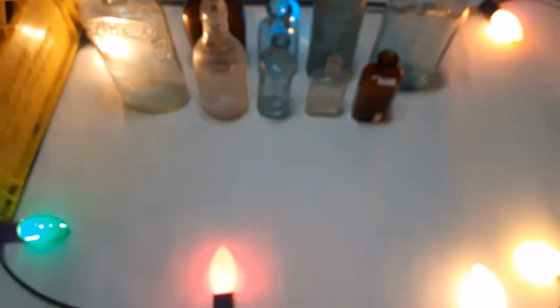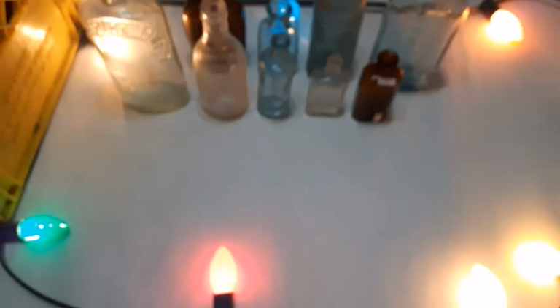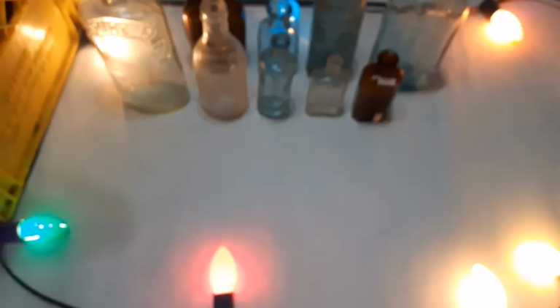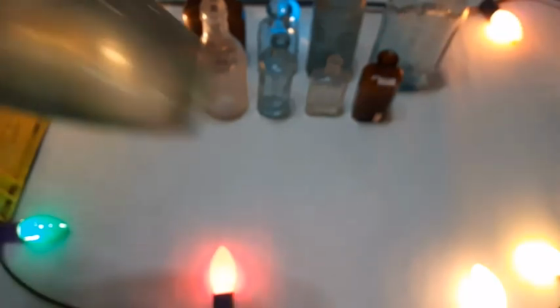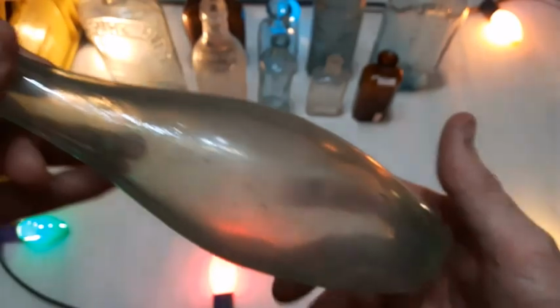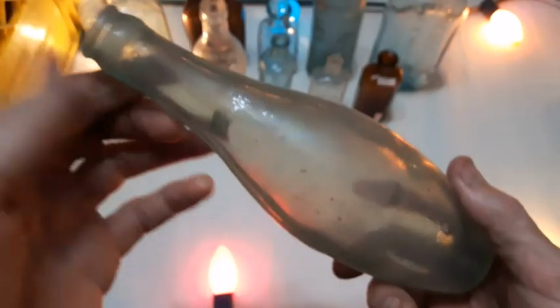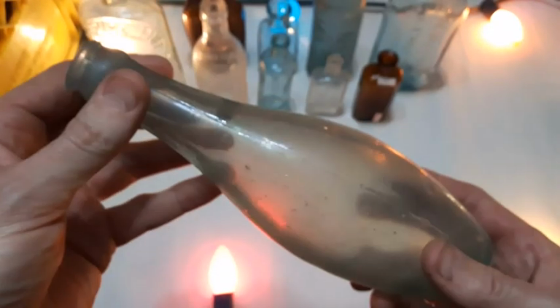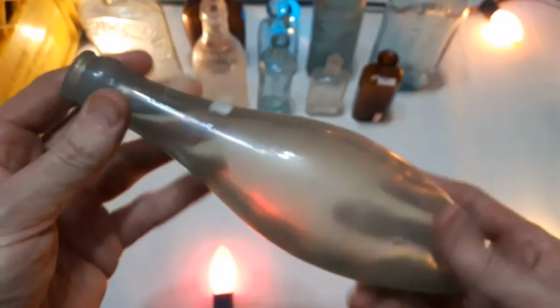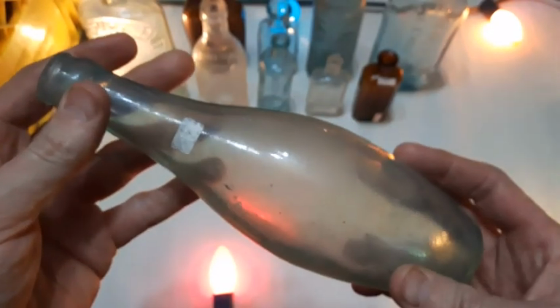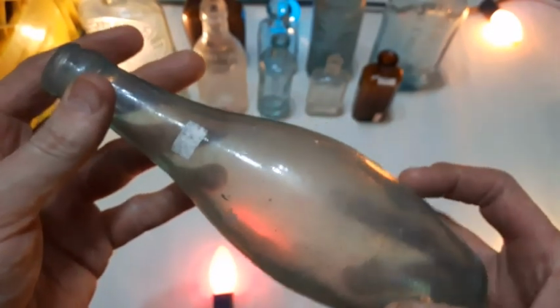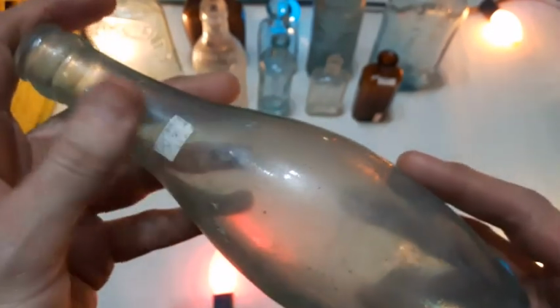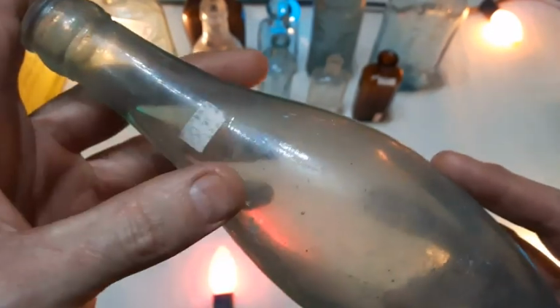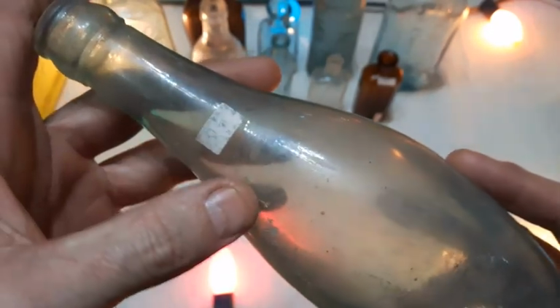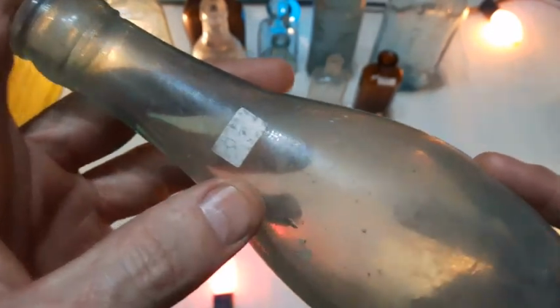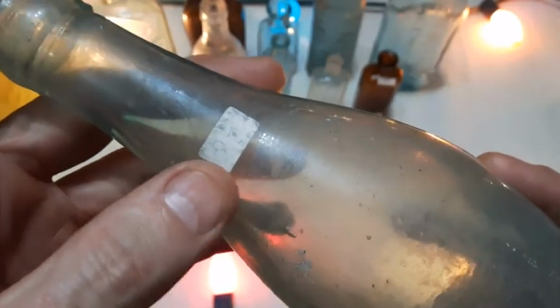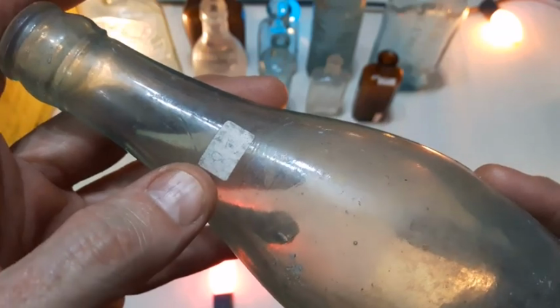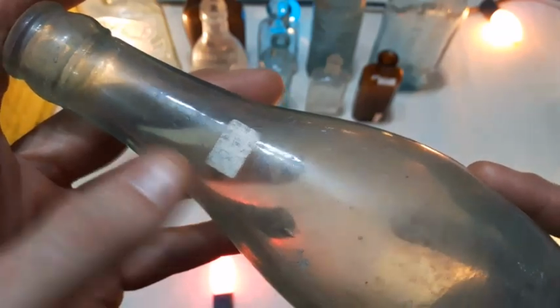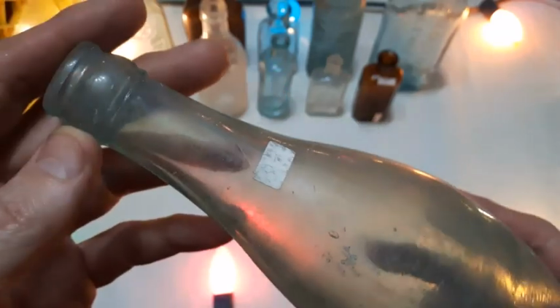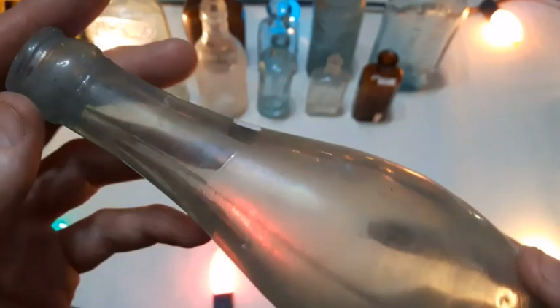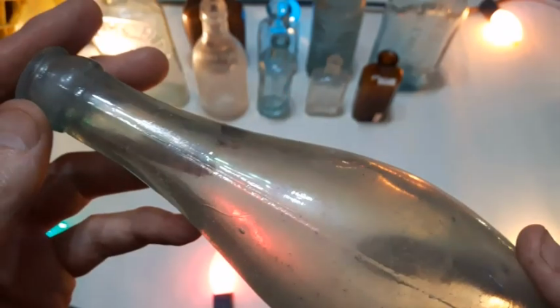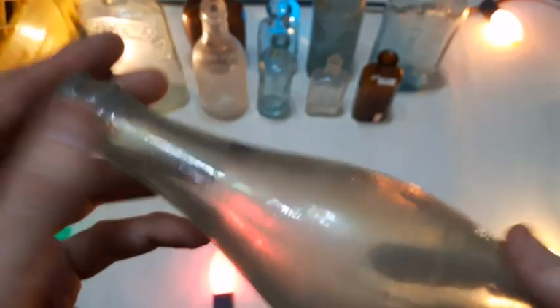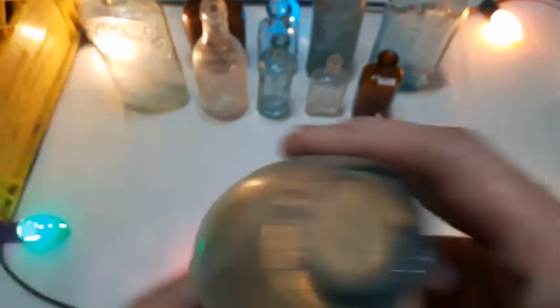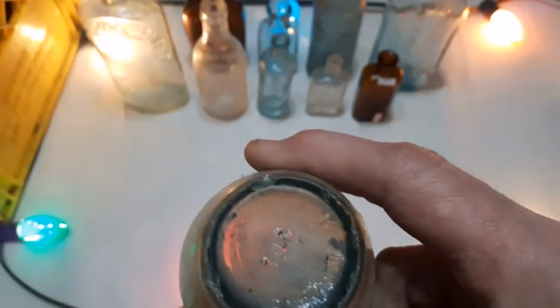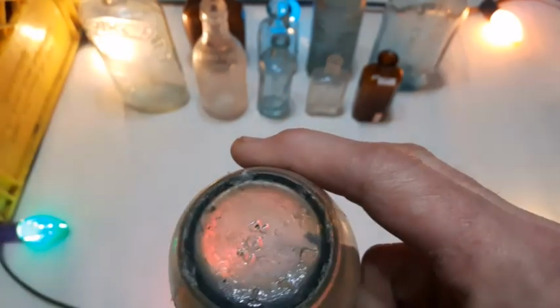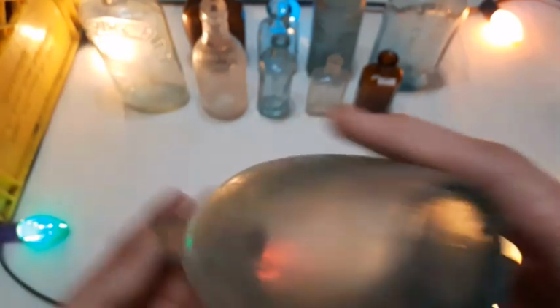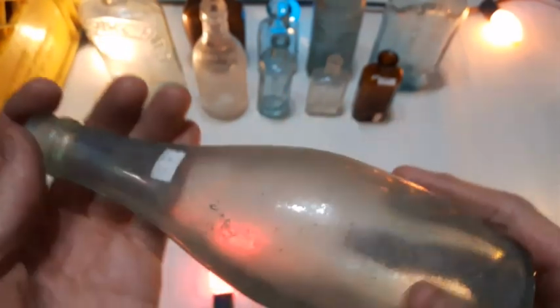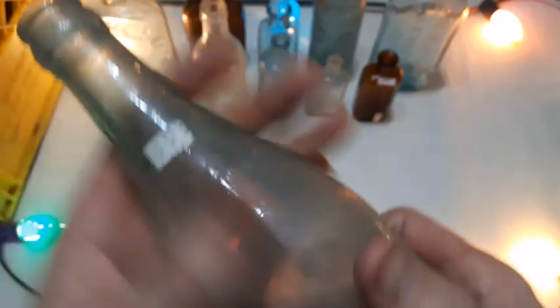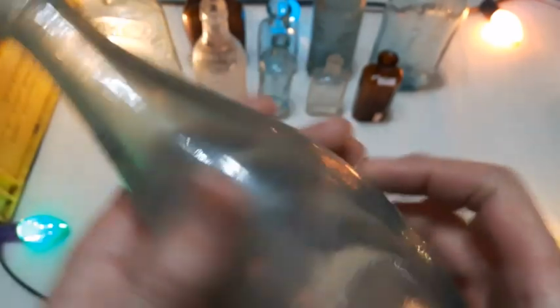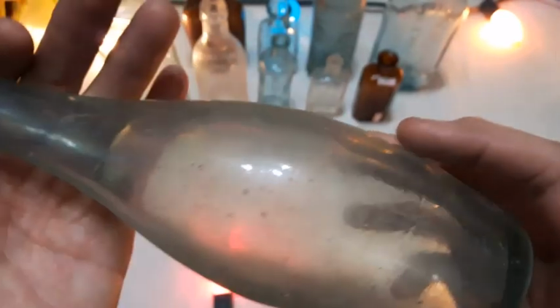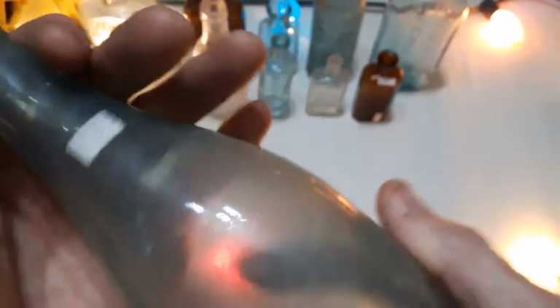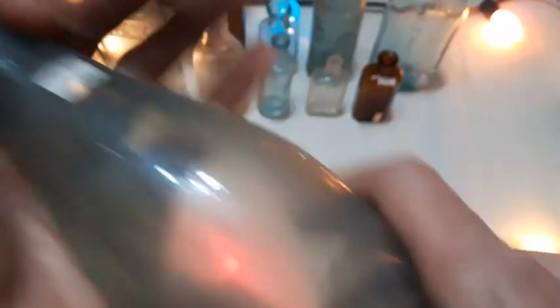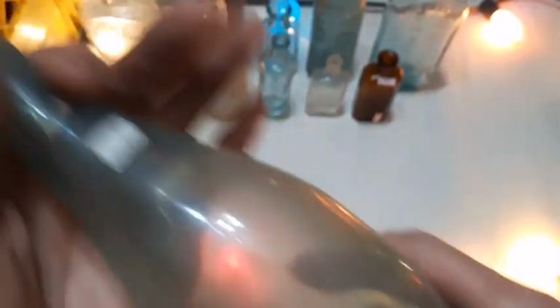How about this big bowling-pin-shaped bottle? It's got a price tag on it — it's eight bucks. A little rough.